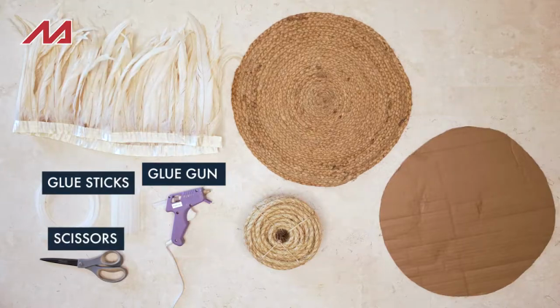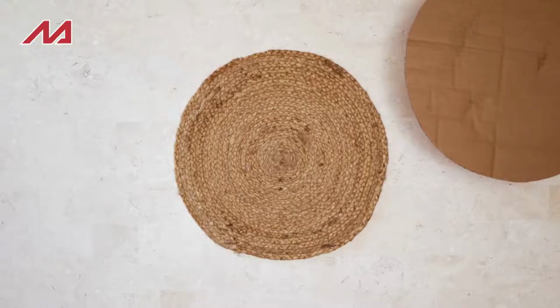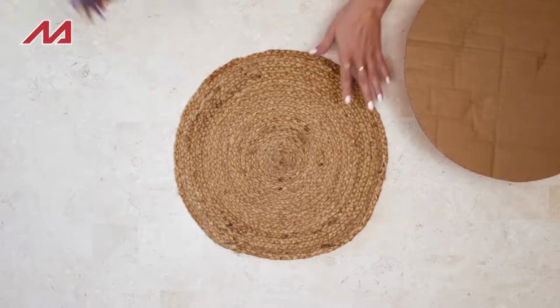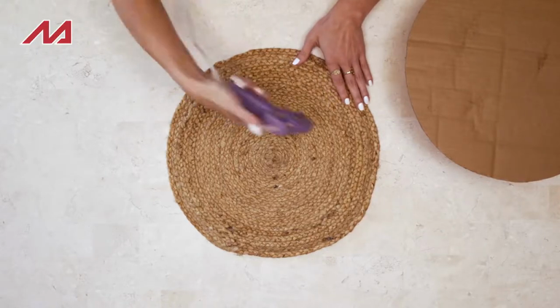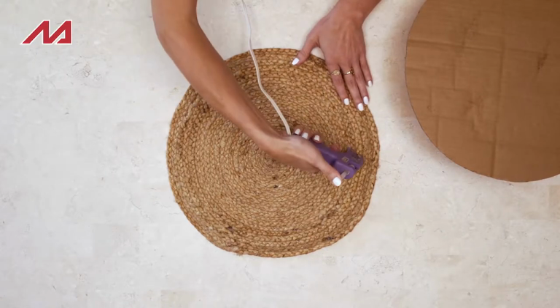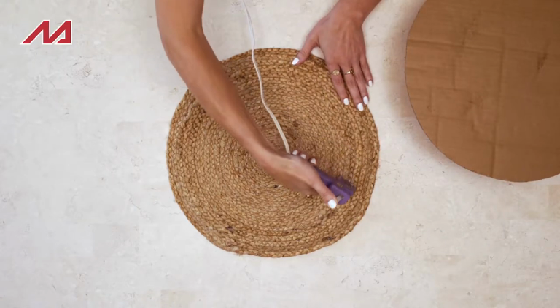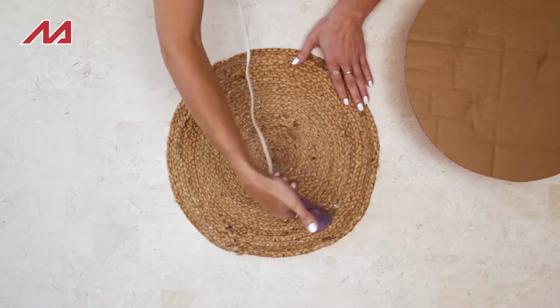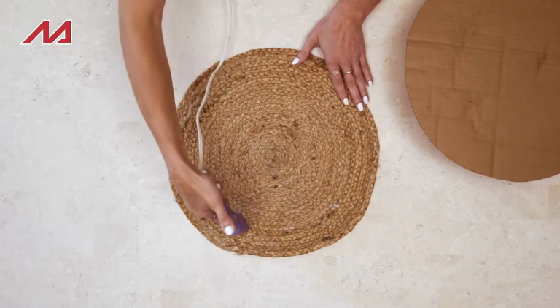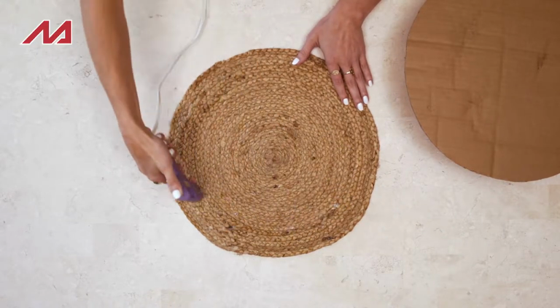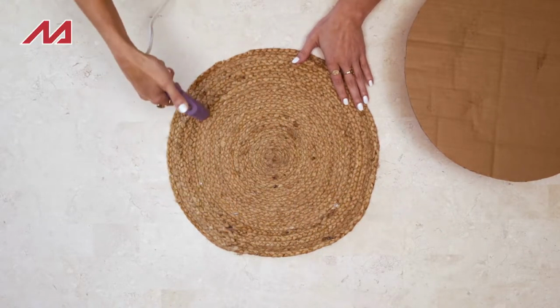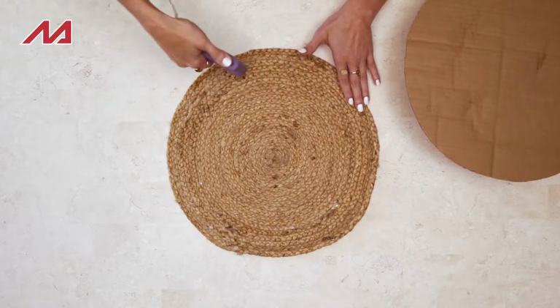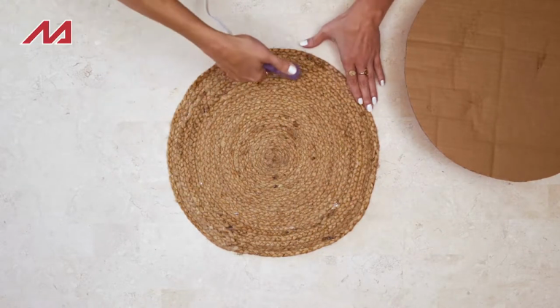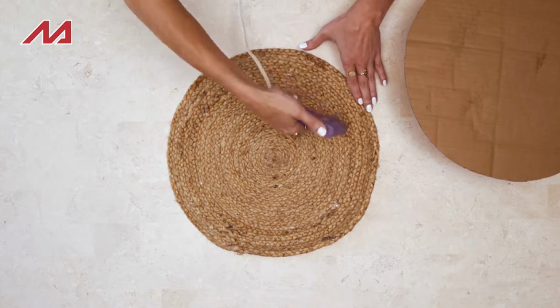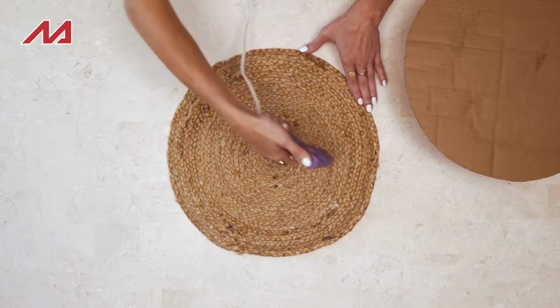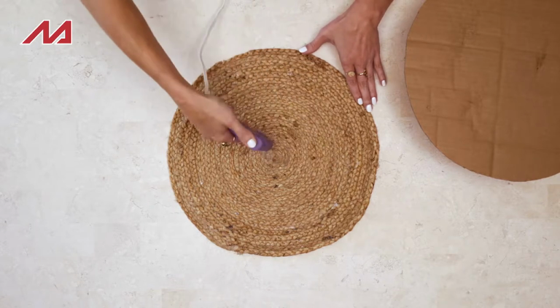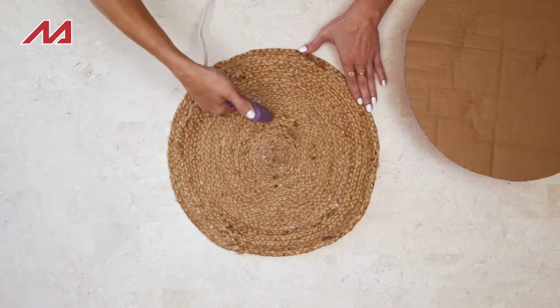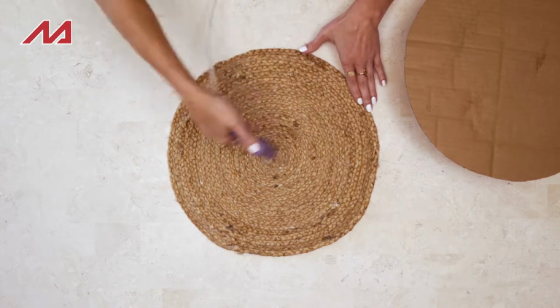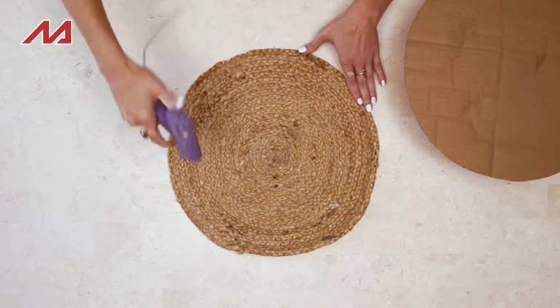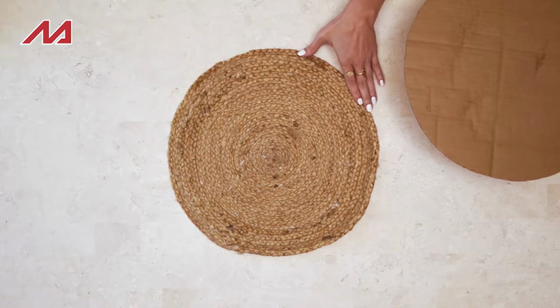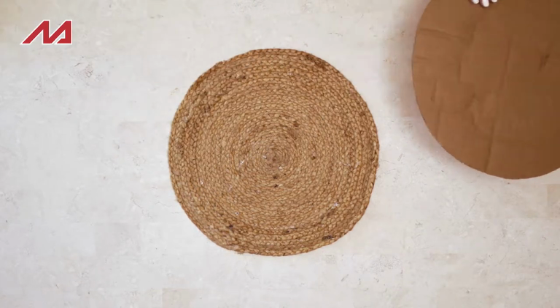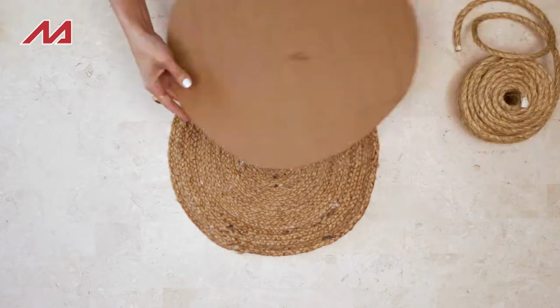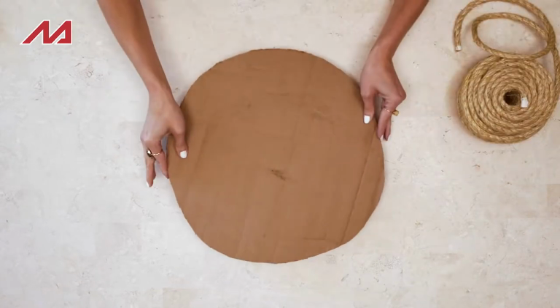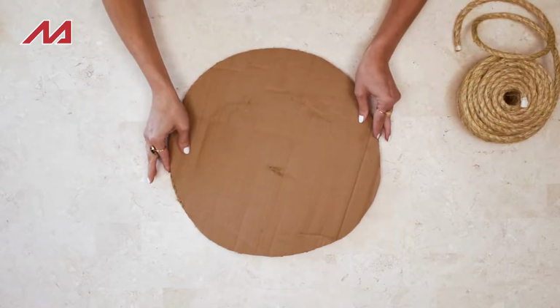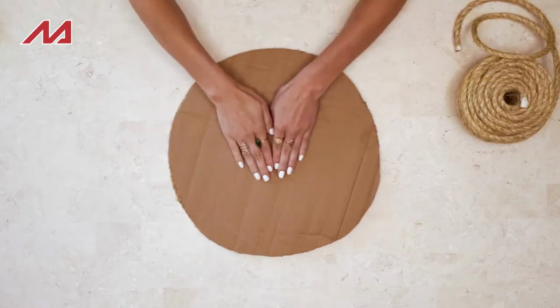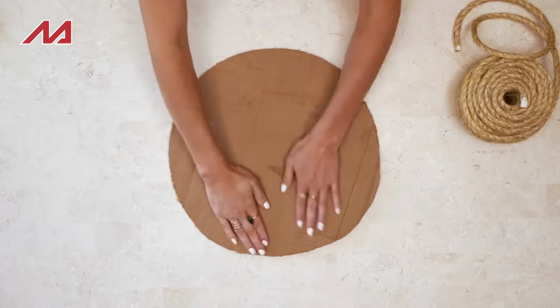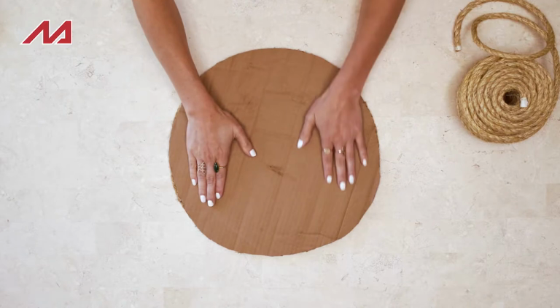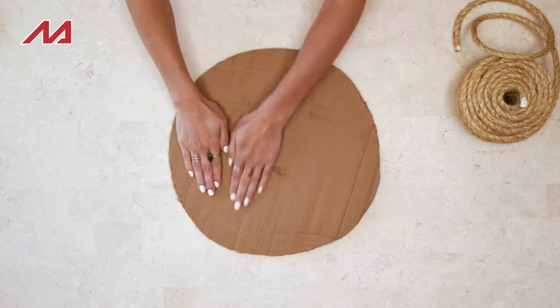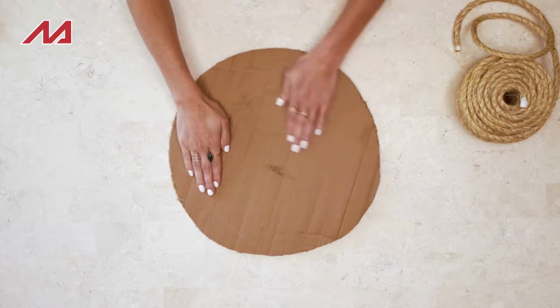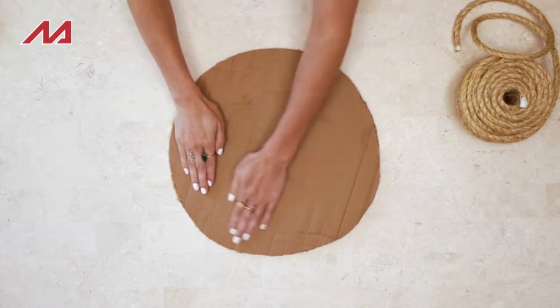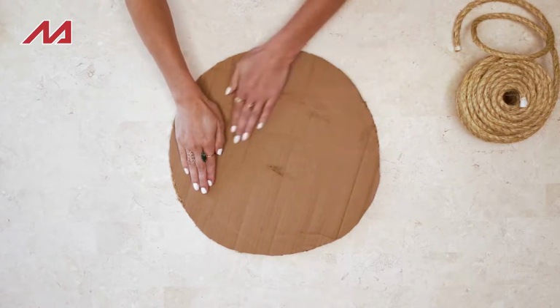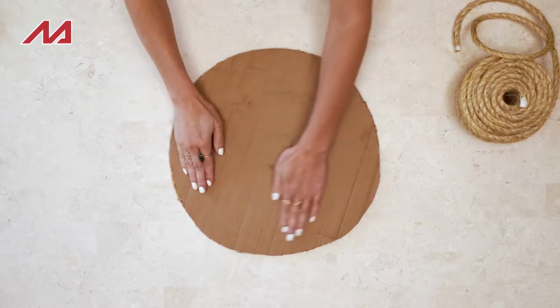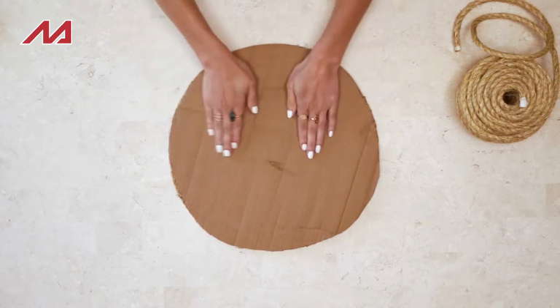The first thing I'm going to do is take my piece of cardboard and glue it to the back of our jute placemat. The cardboard piece is actually going to be the front of our hat and then the jute piece is going to be the back.